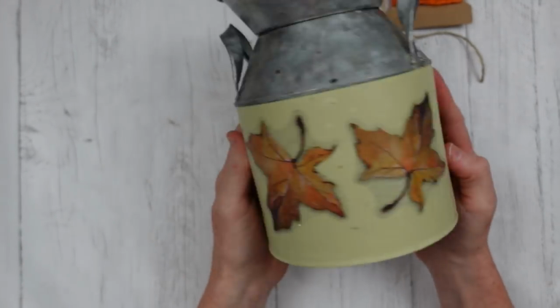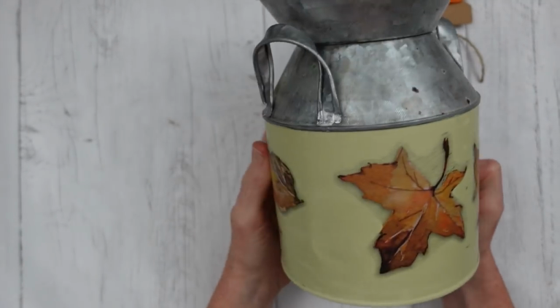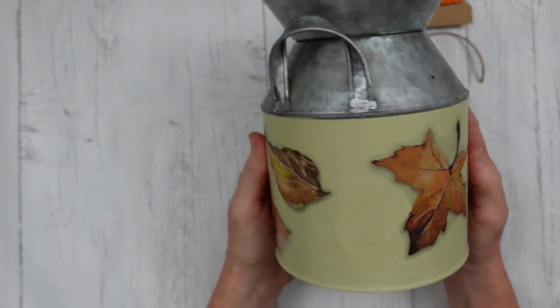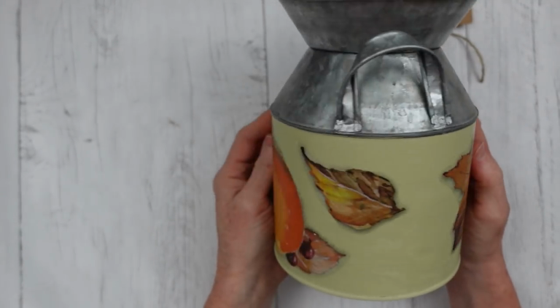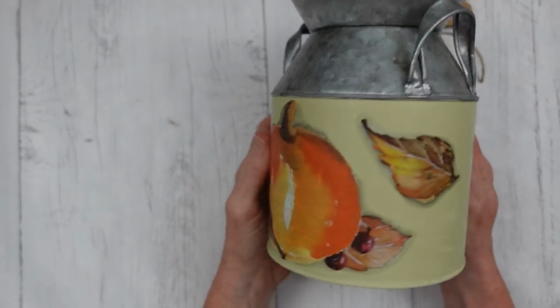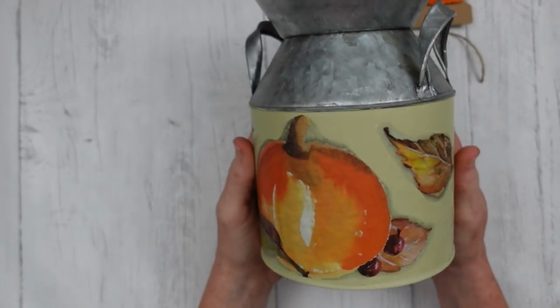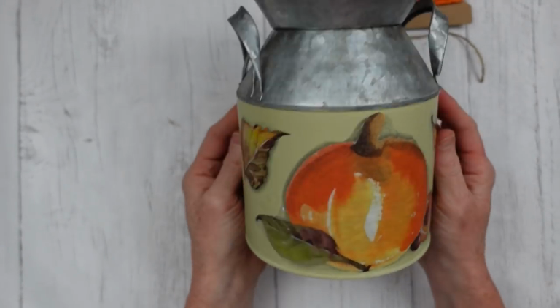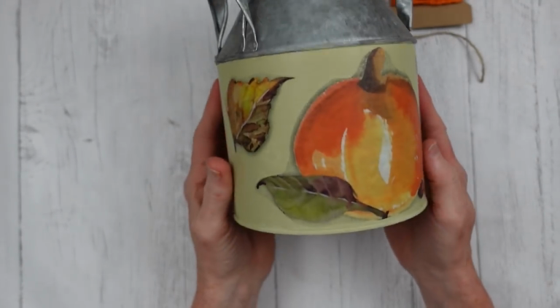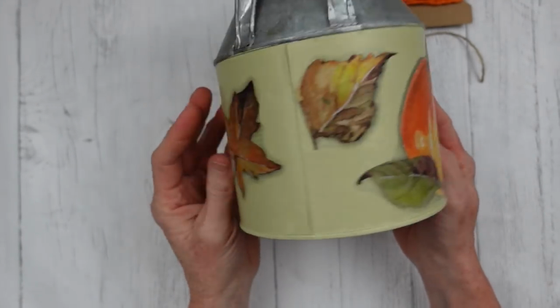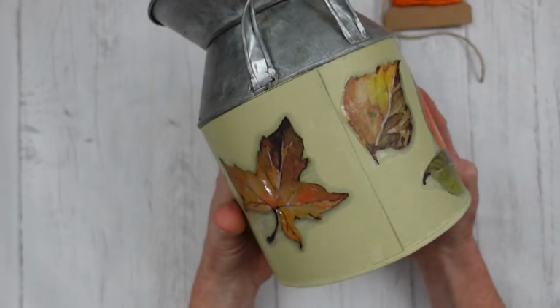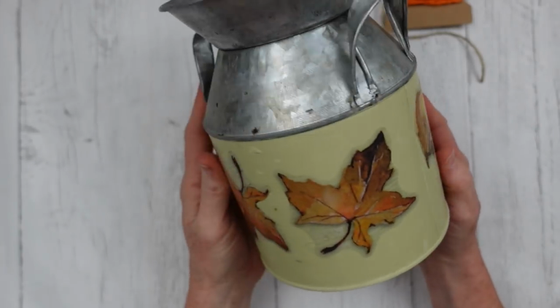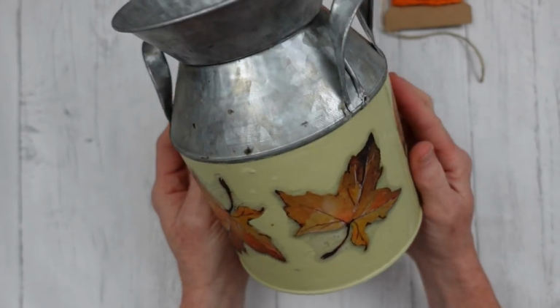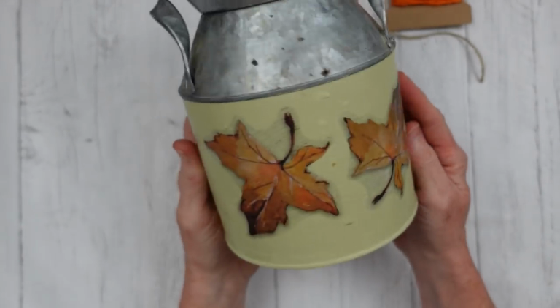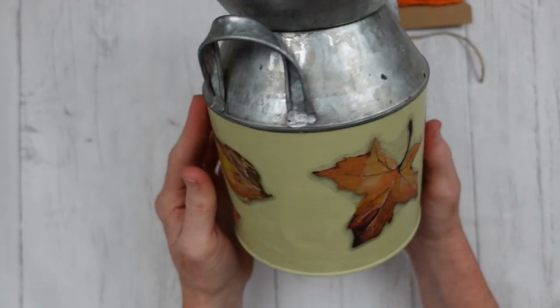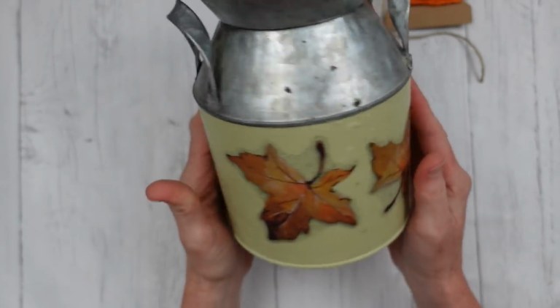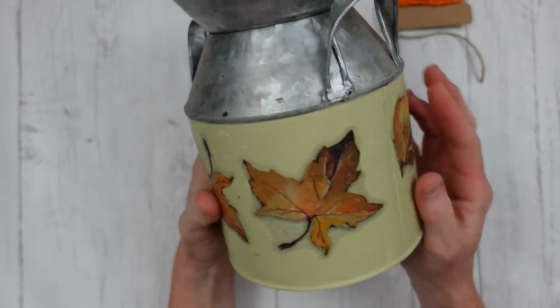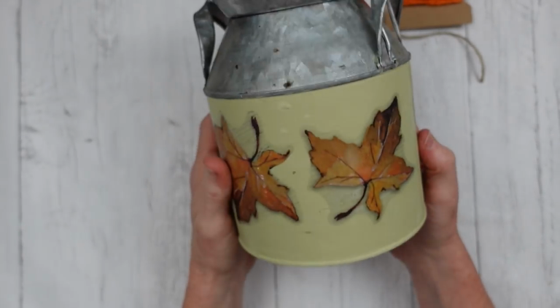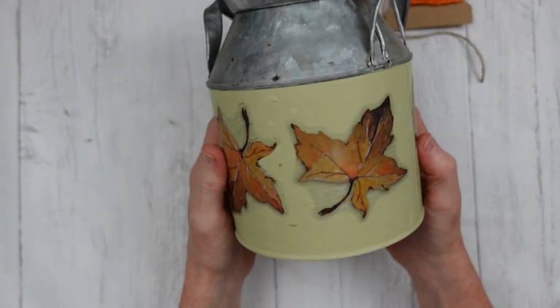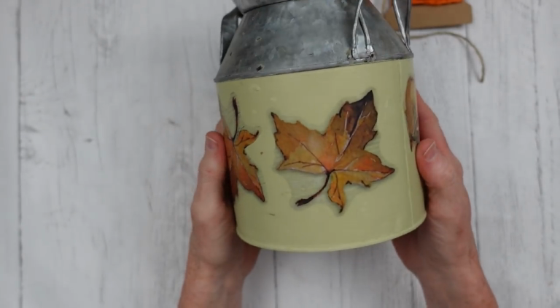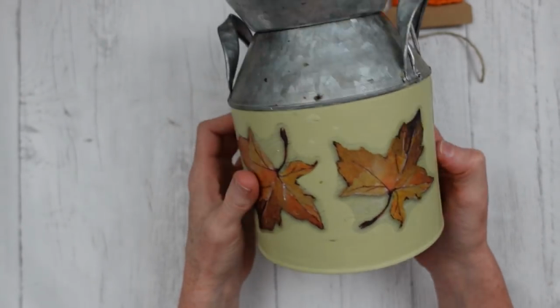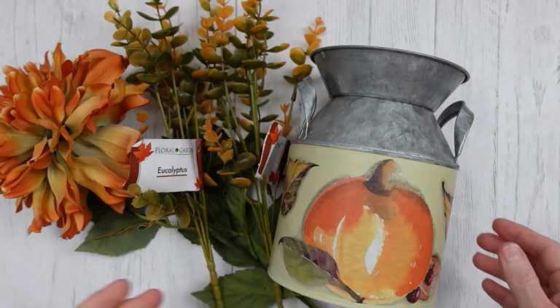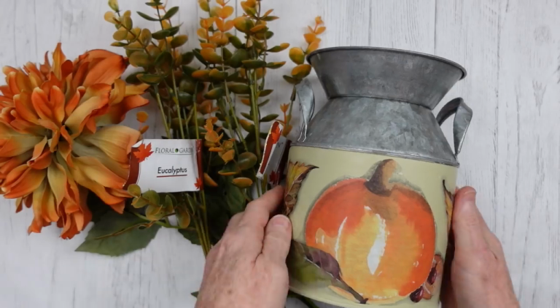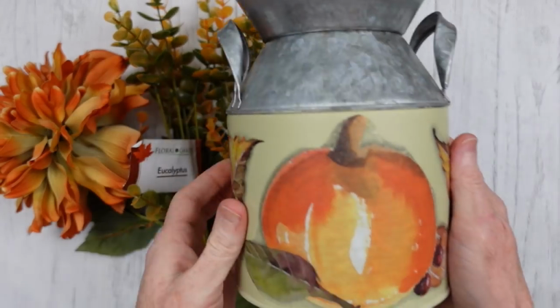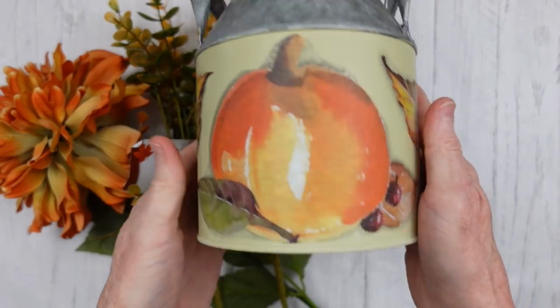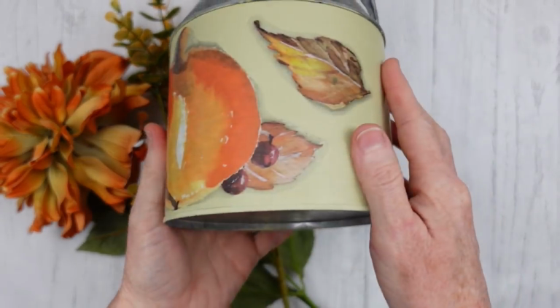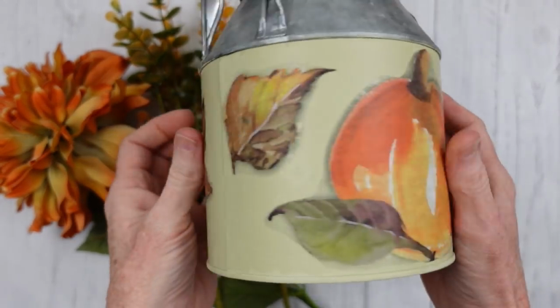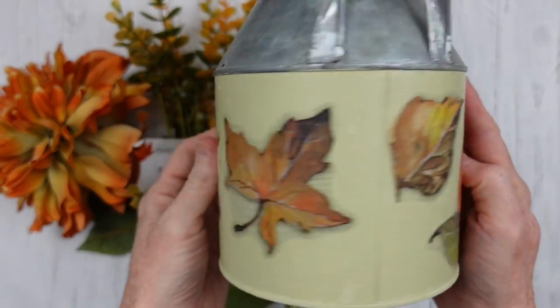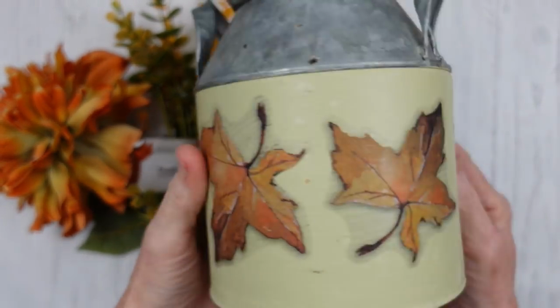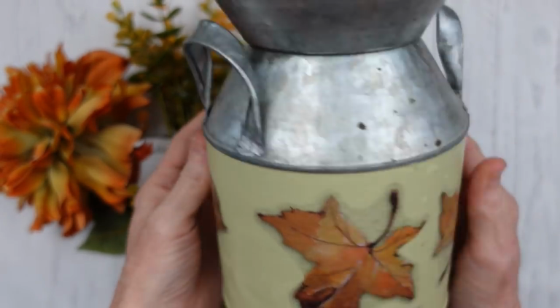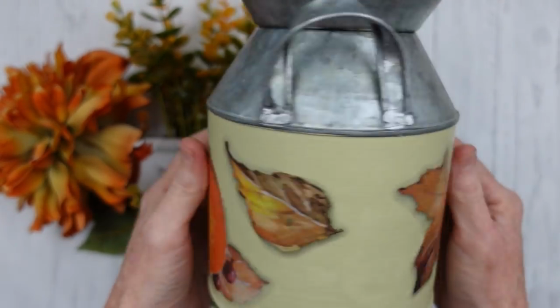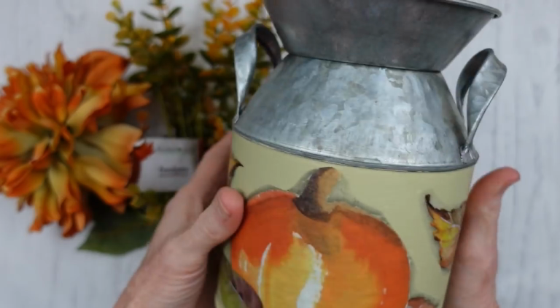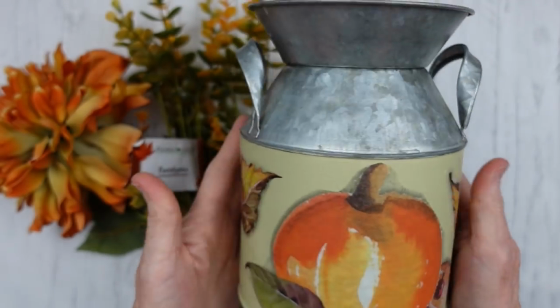After we've got one coat on, you can still see it's reflective and kind of shiny. So go ahead and put a second layer and let it dry. And then this is how it looks — much, much better.